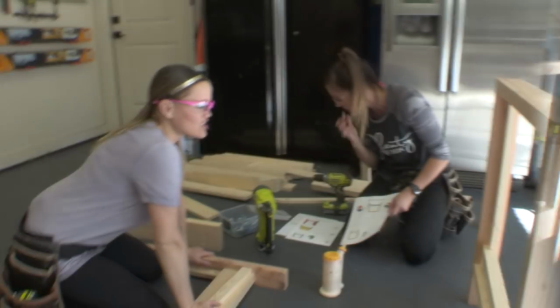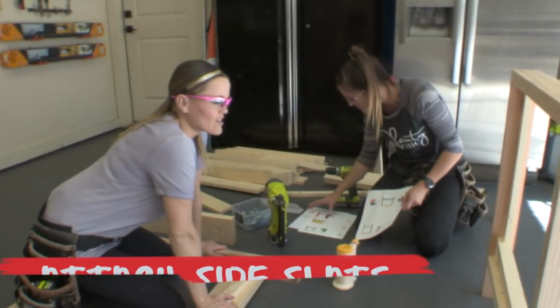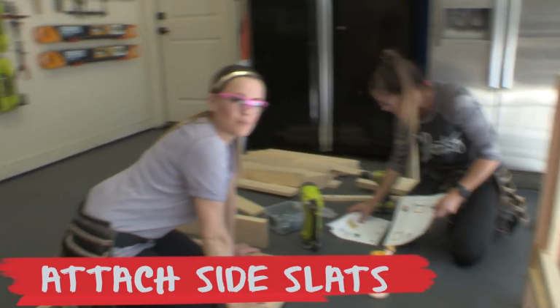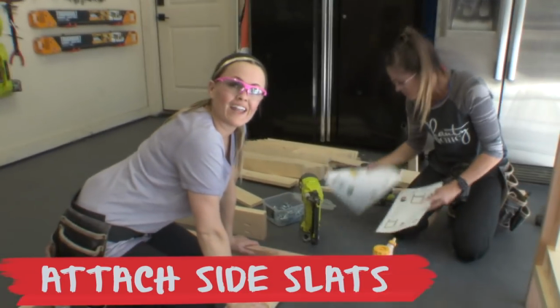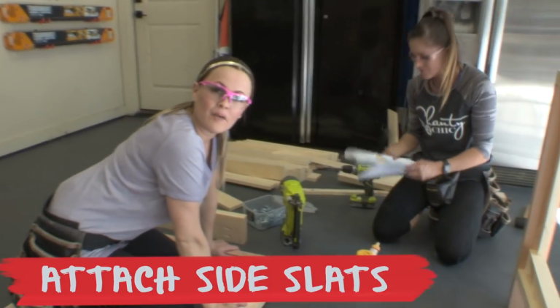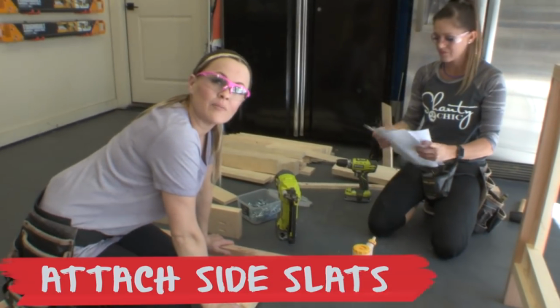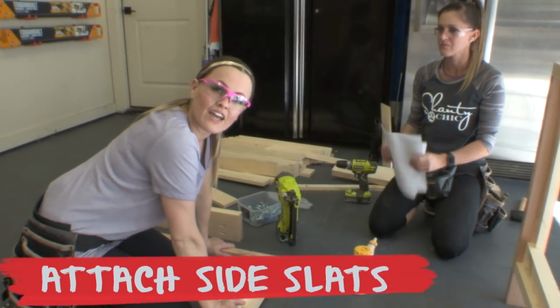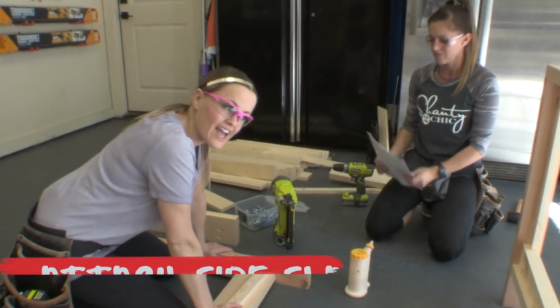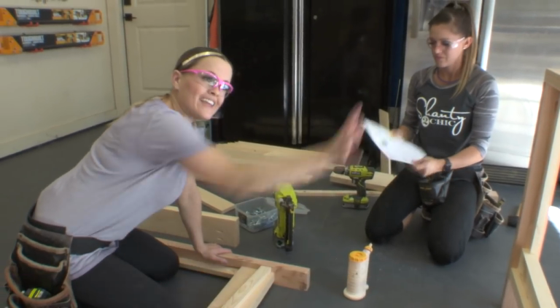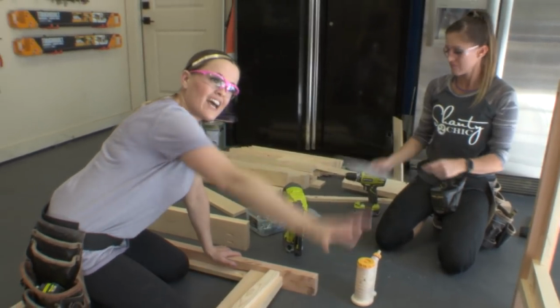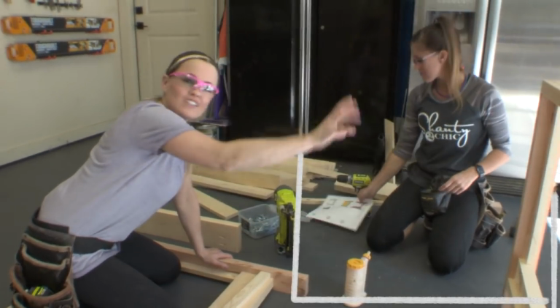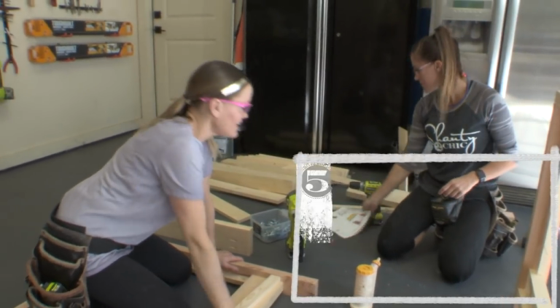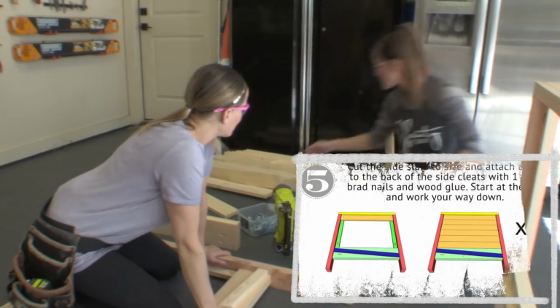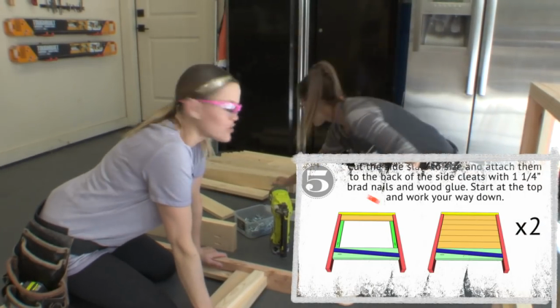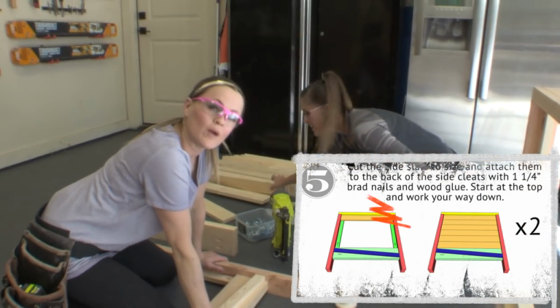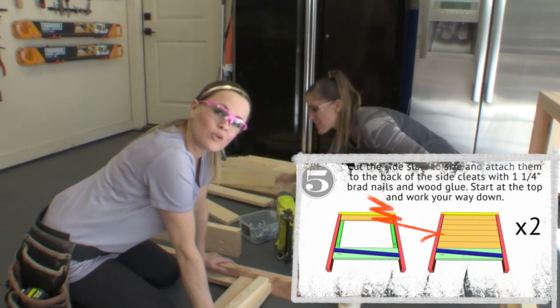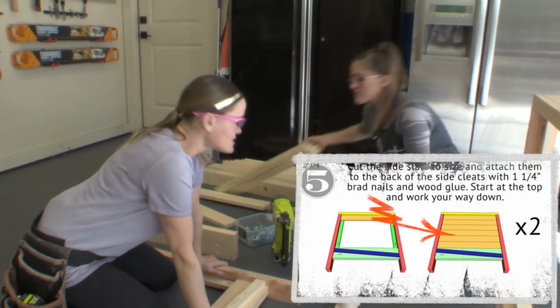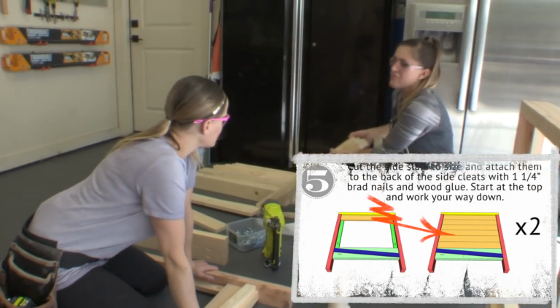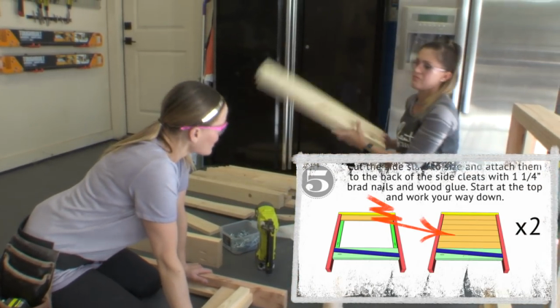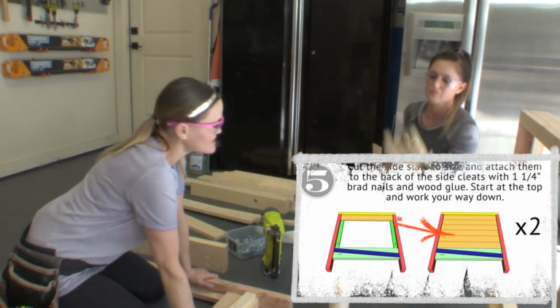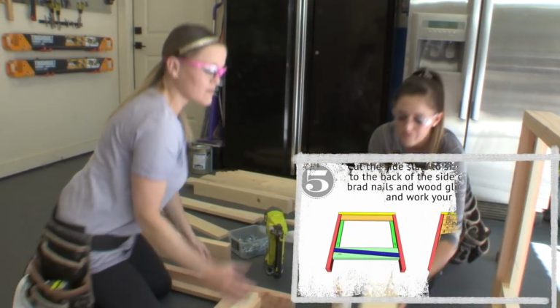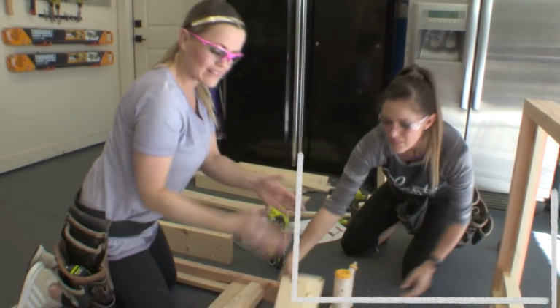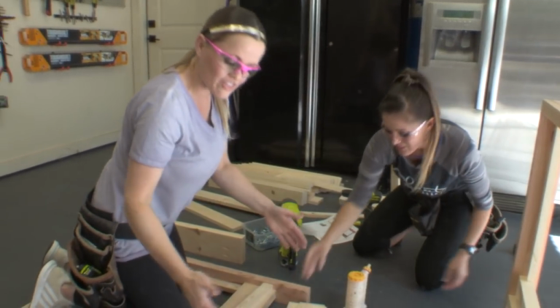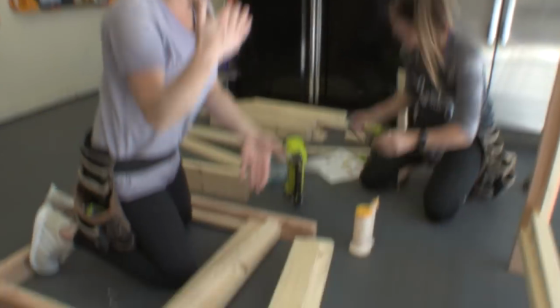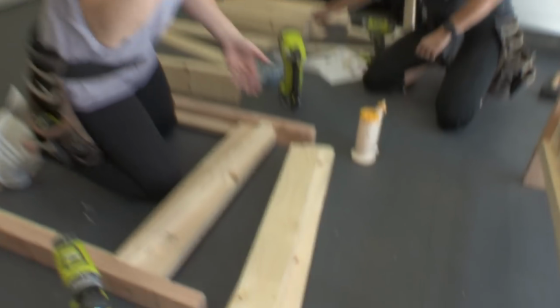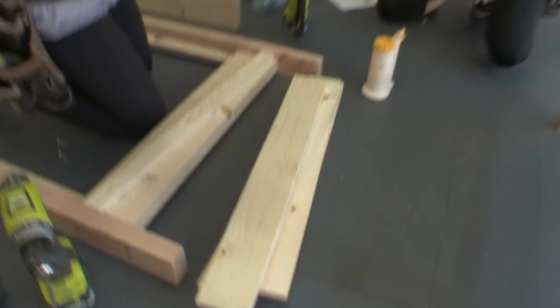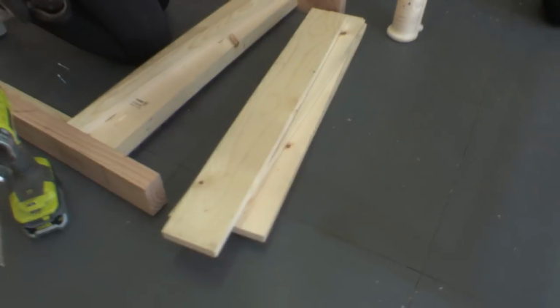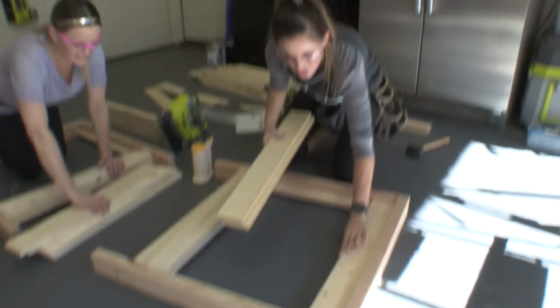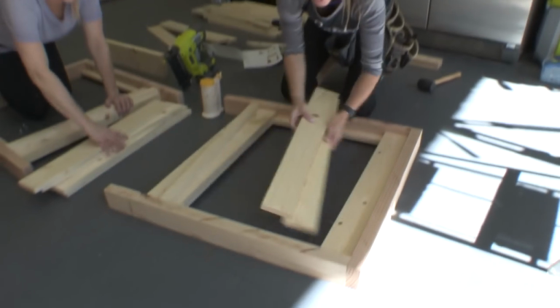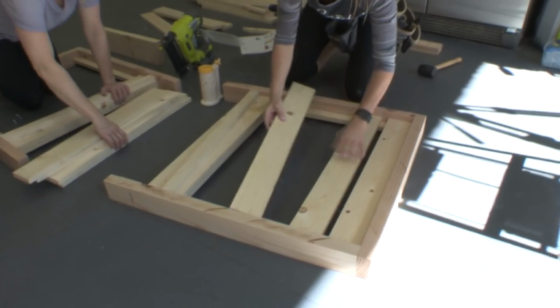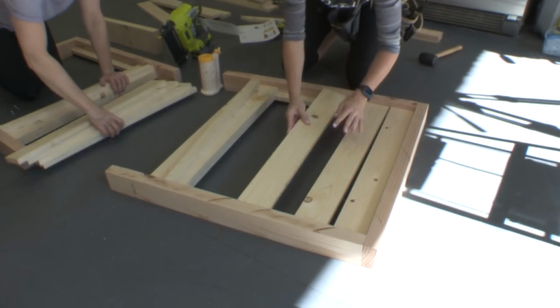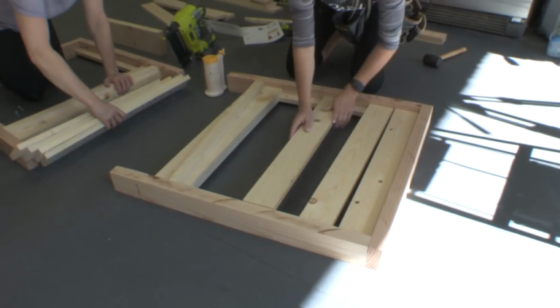Our sides are built. Our next step is going to be to add our slats on the inside of these sides, and for that we're using one by four boards. These are all cut the same length and we're going to plank them — start at the top and work your way down.